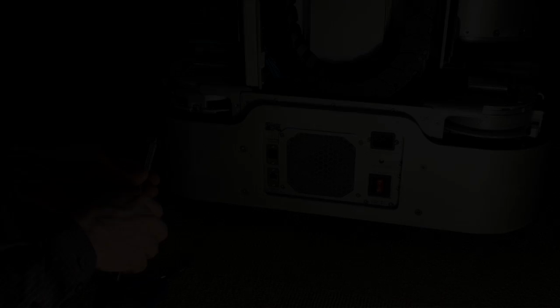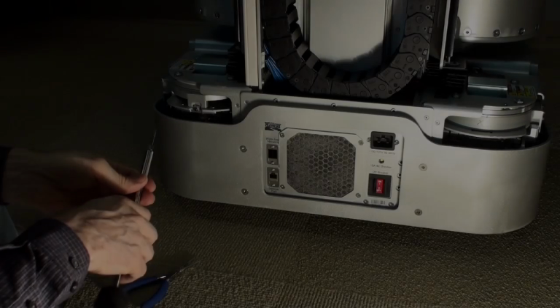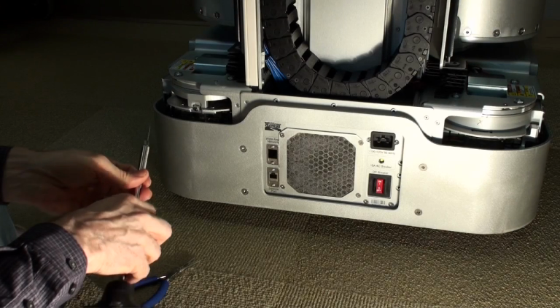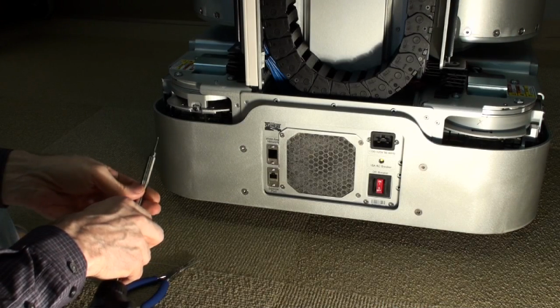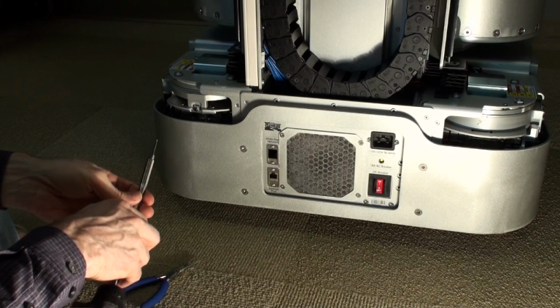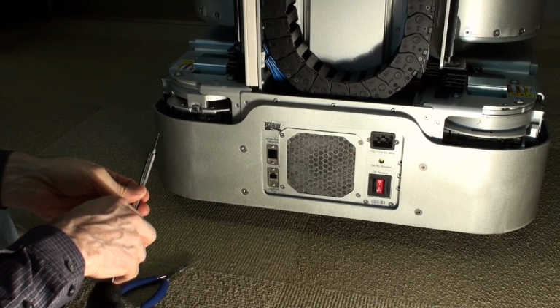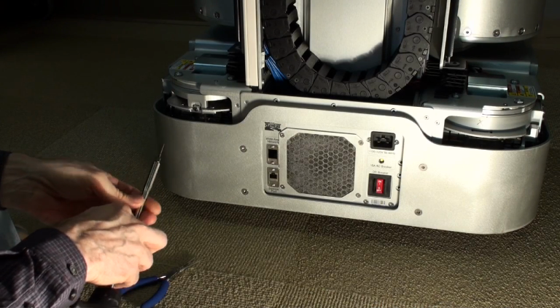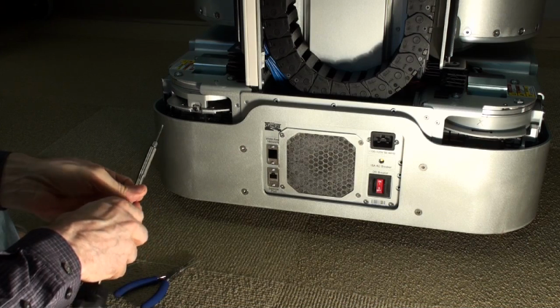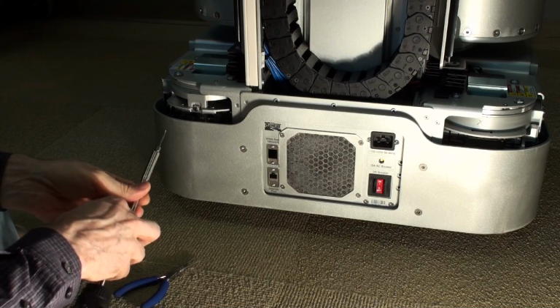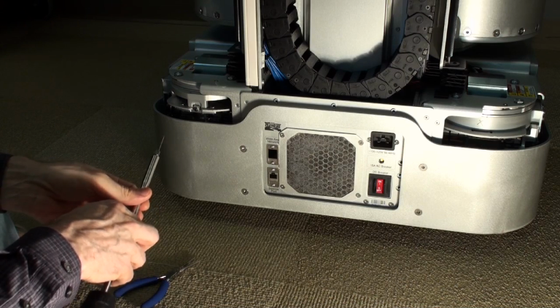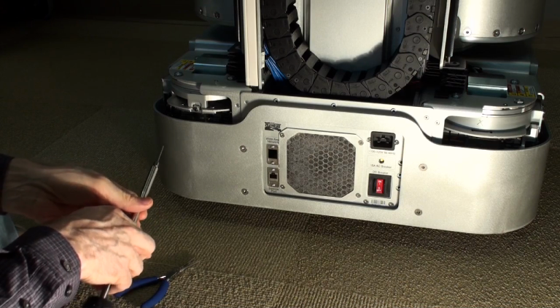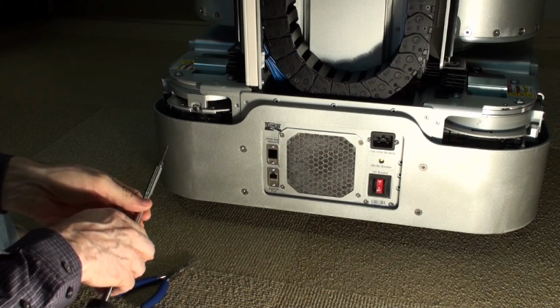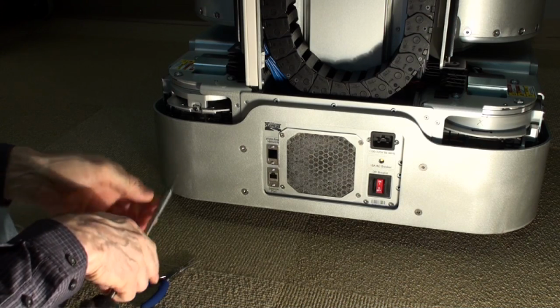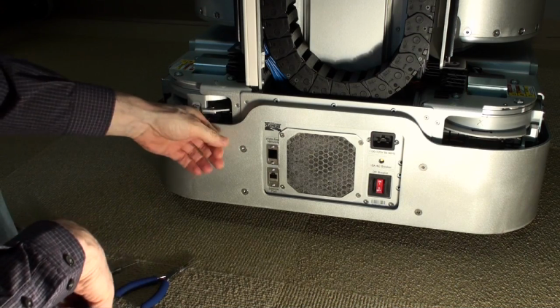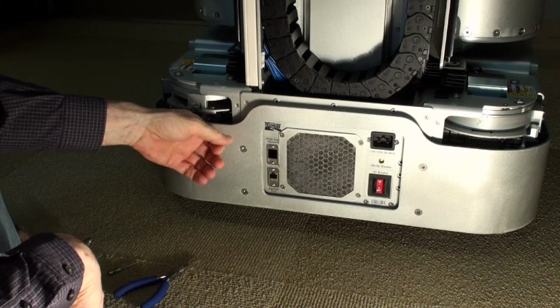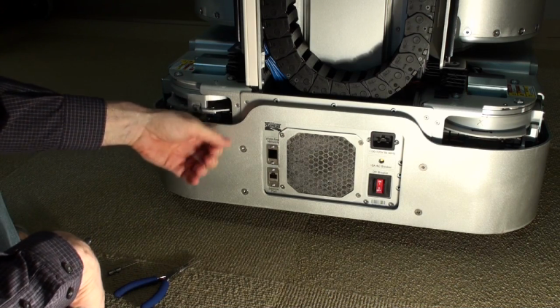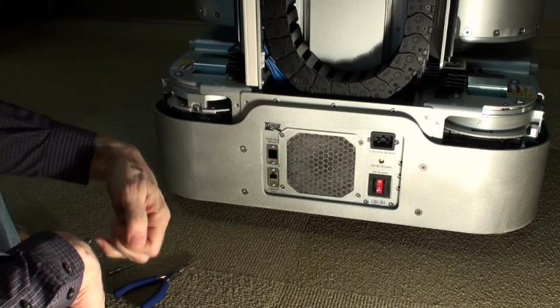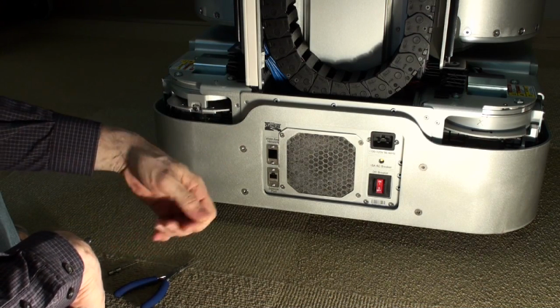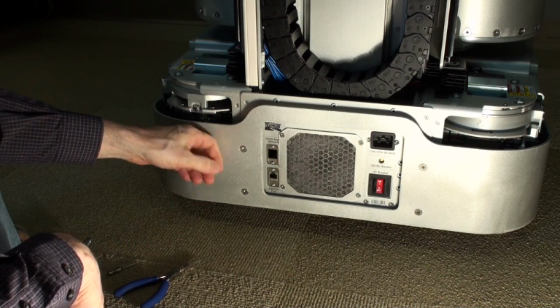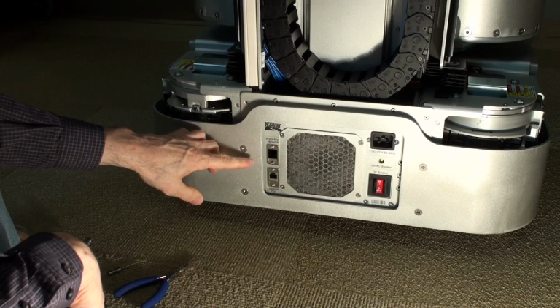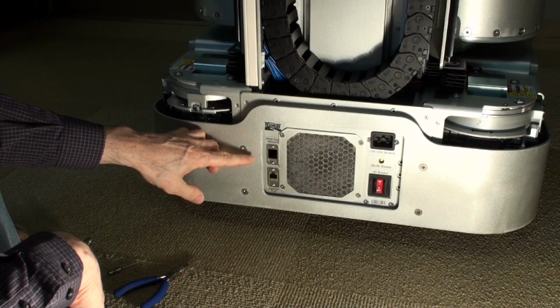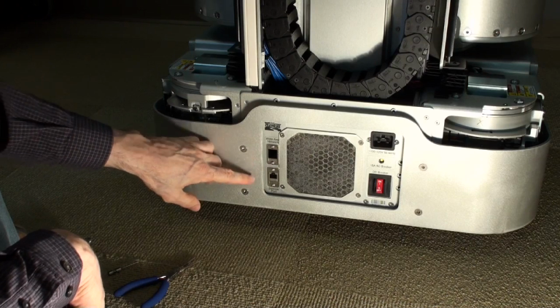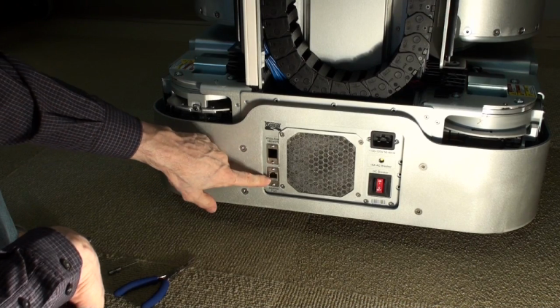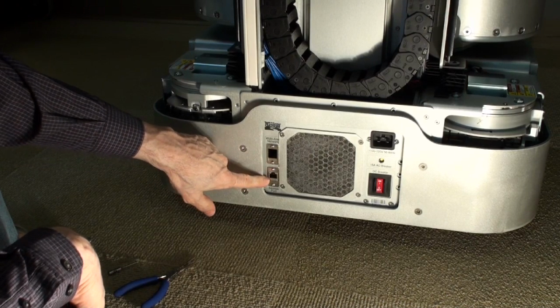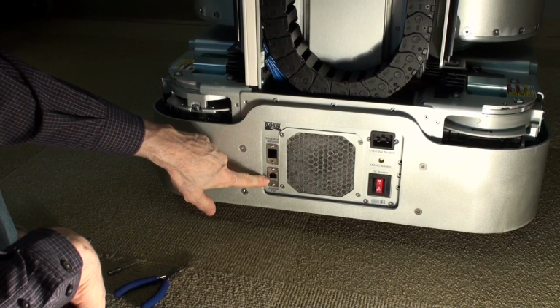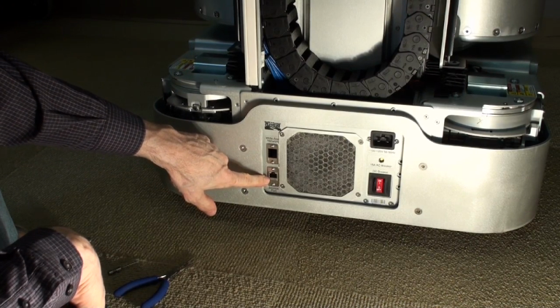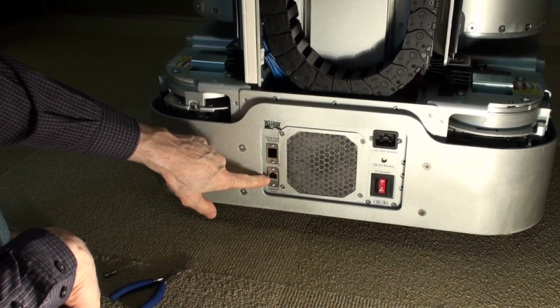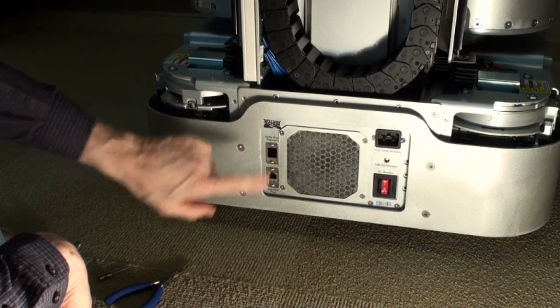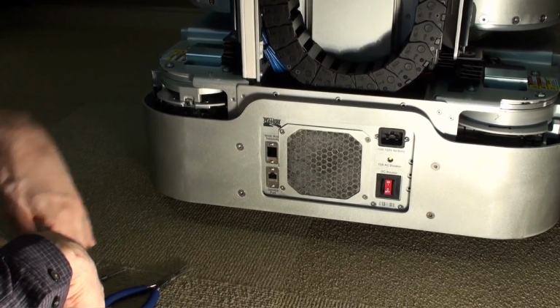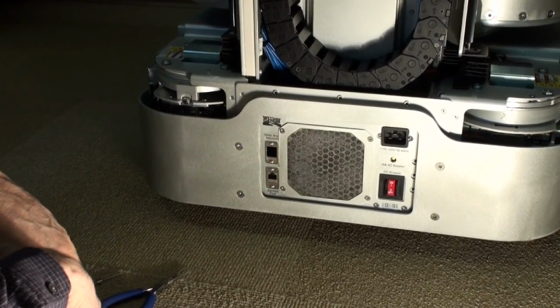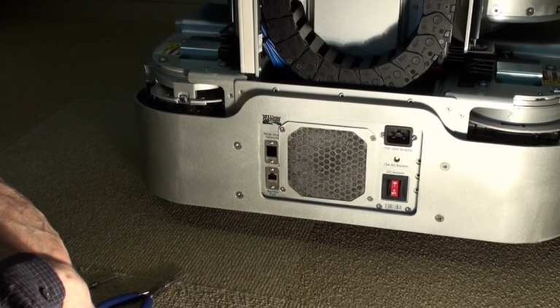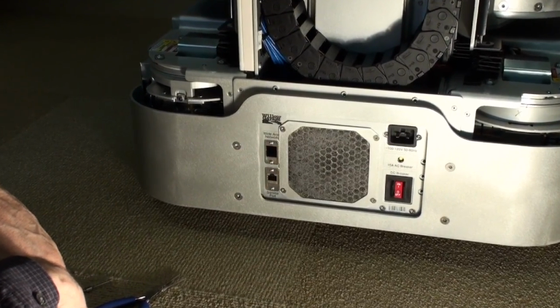In this video, we're going to show how to repair the situation where the wide area network cable has snapped out of the robot. What happens sometimes is that the RJ45 connector then falls back inside of the robot.